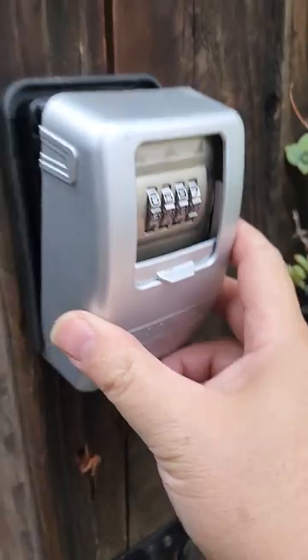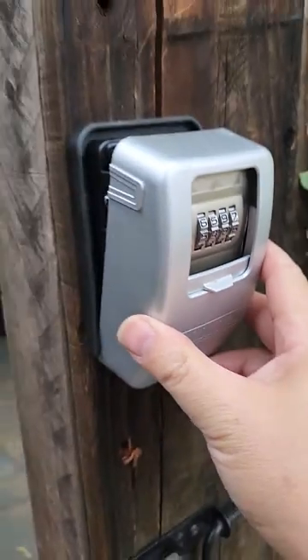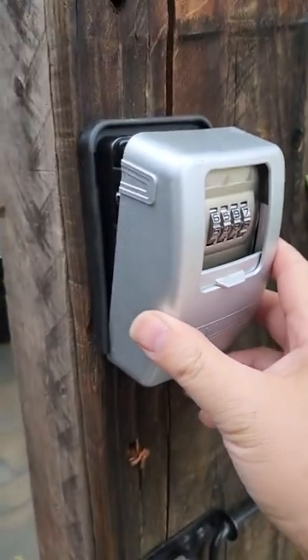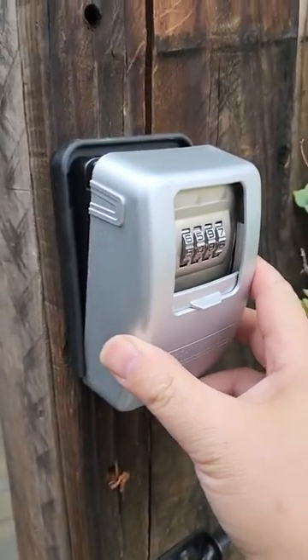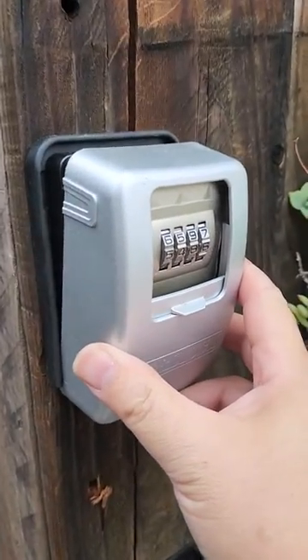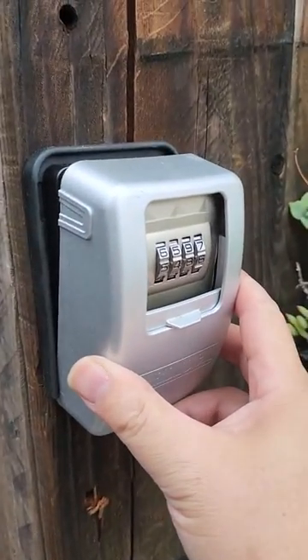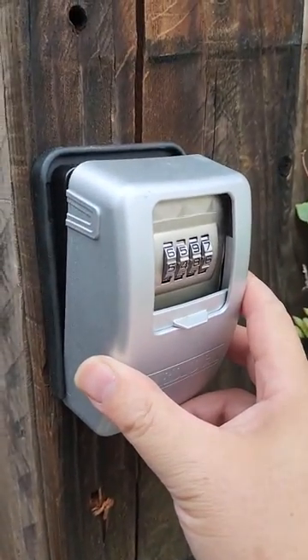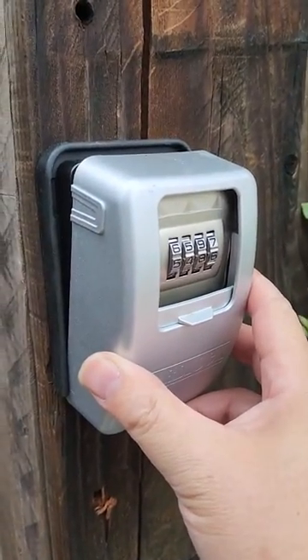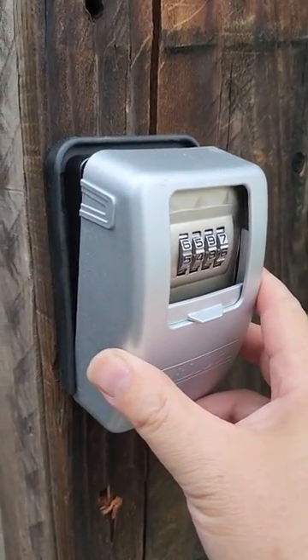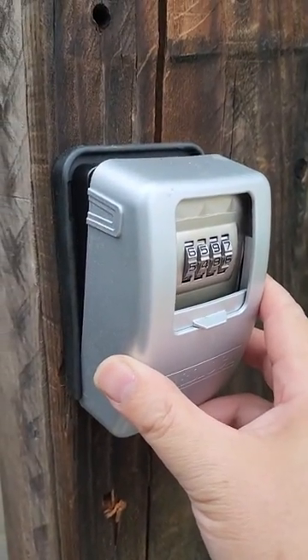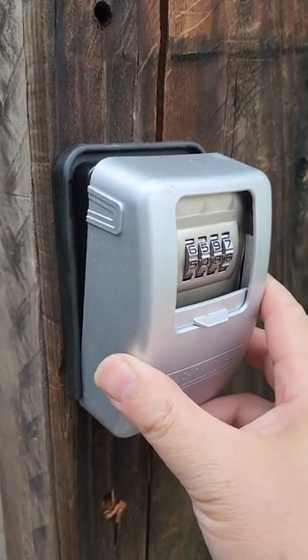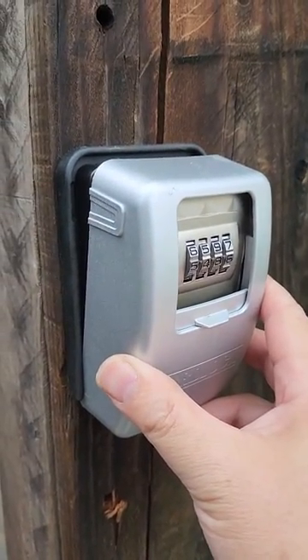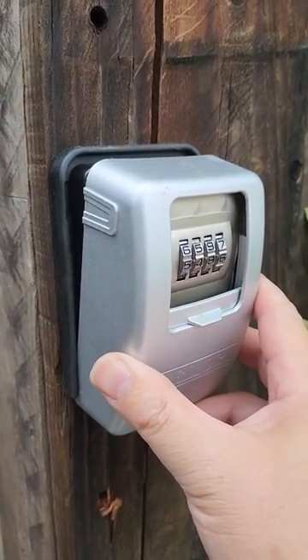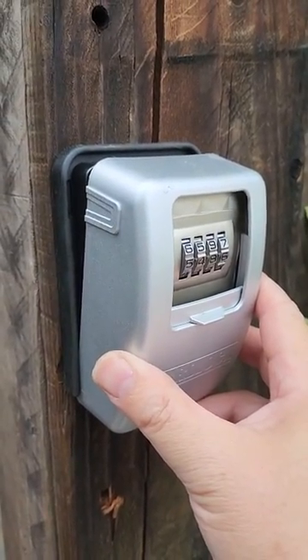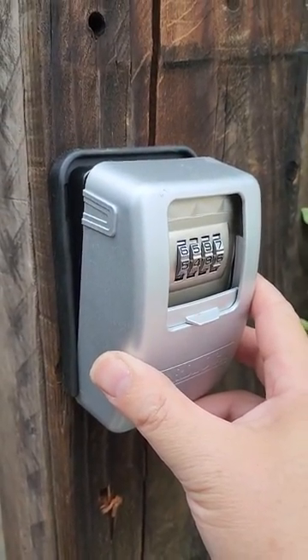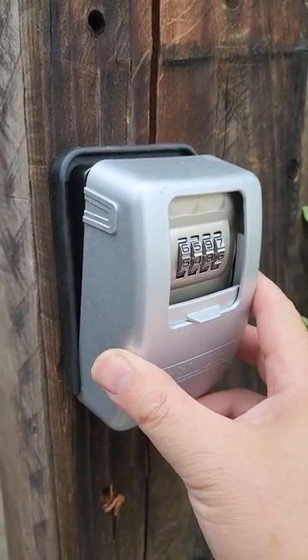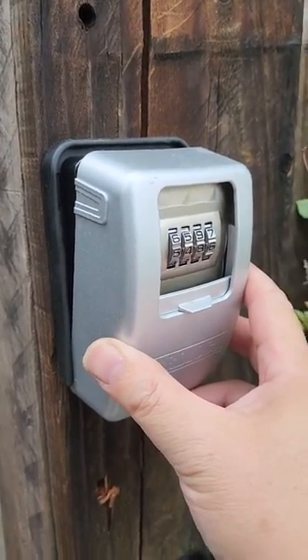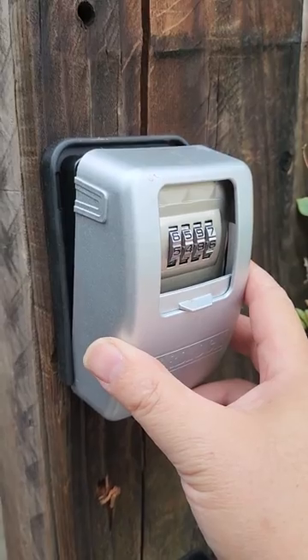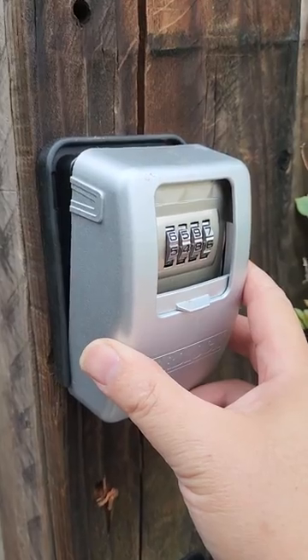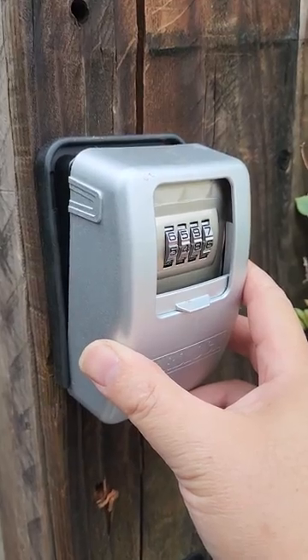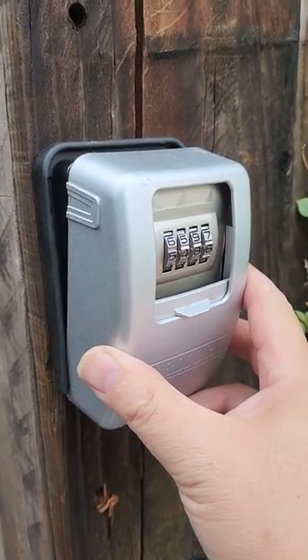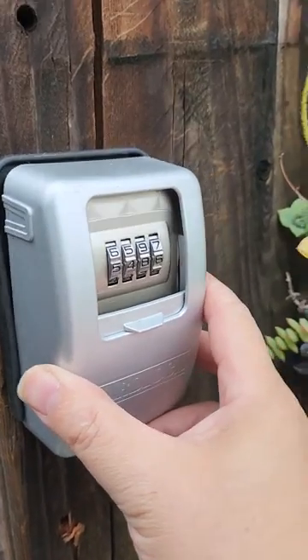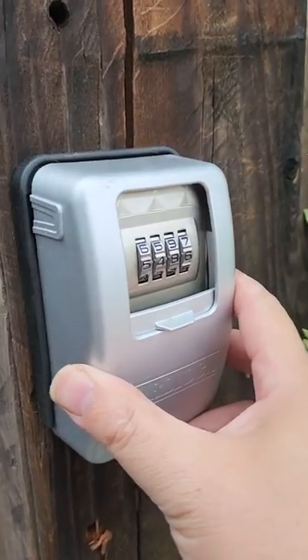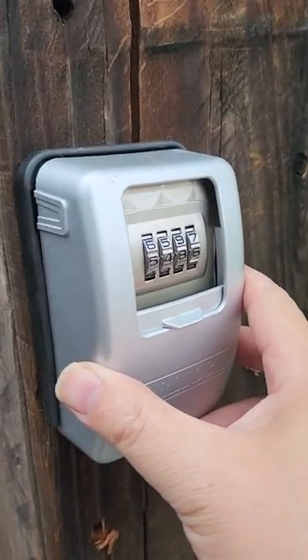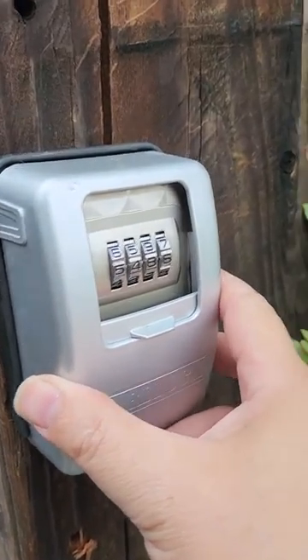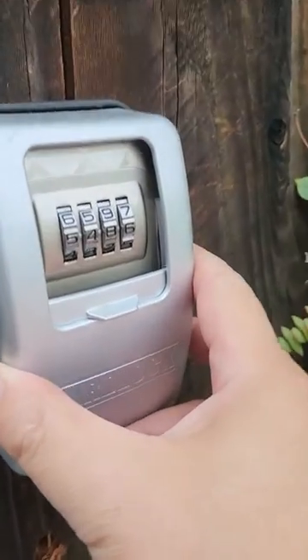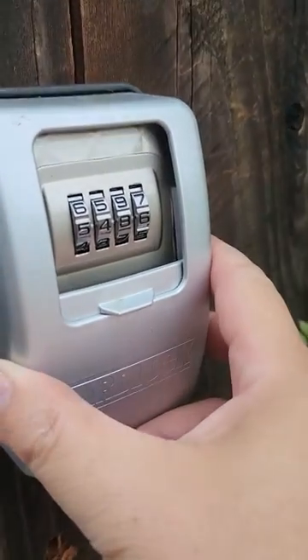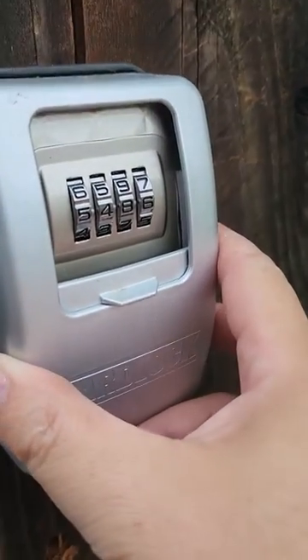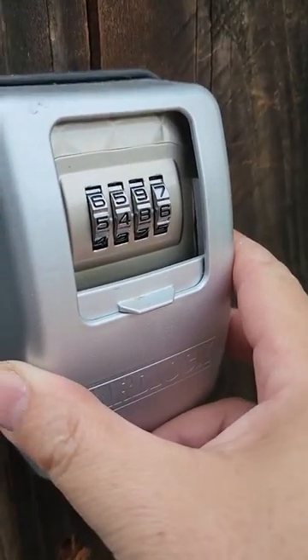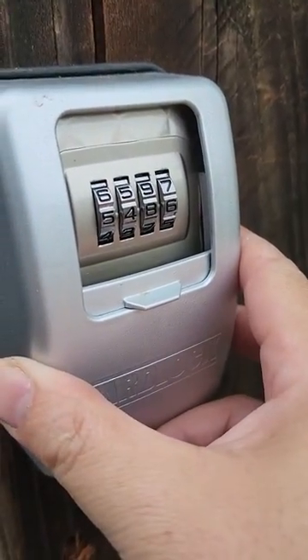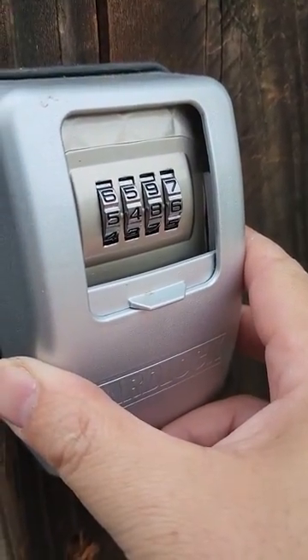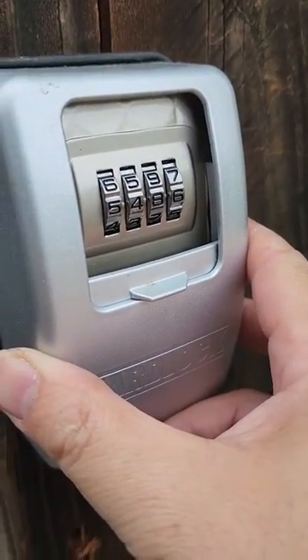I just want to give a review on the yard lock. Works great. Keeps my gates locked. And this is not my real combination — I changed it as I'm filming it.